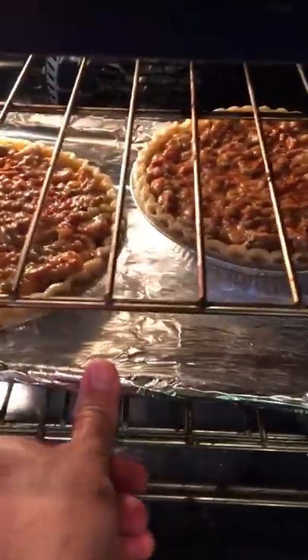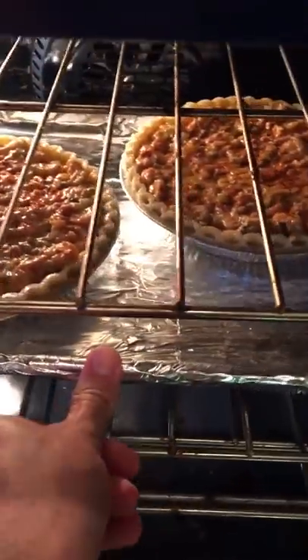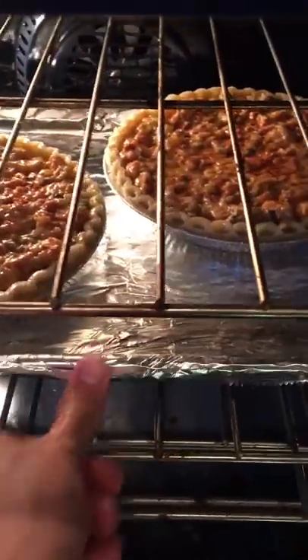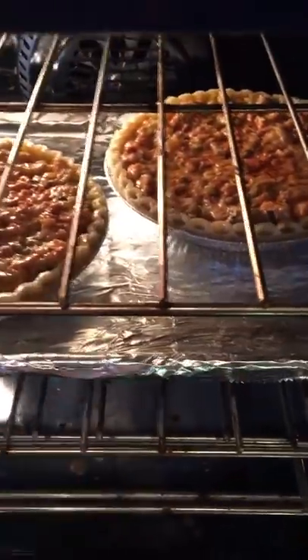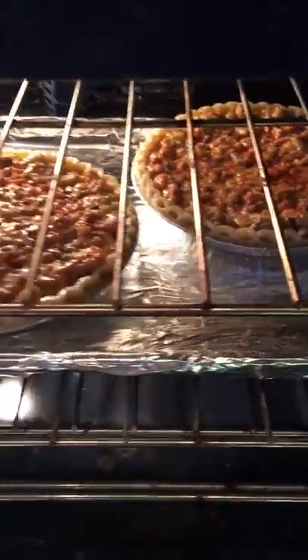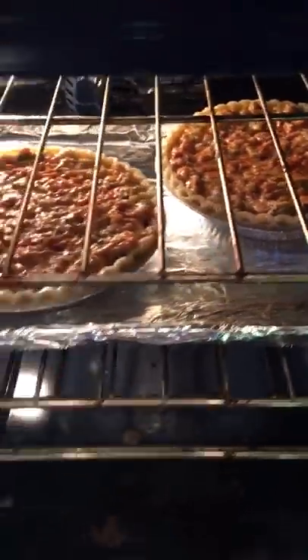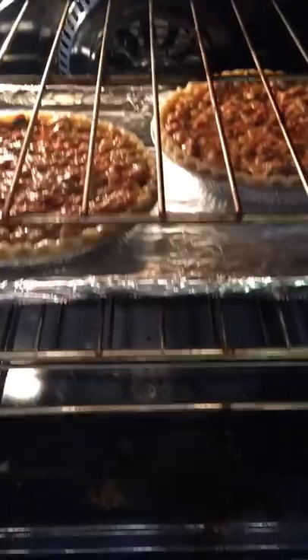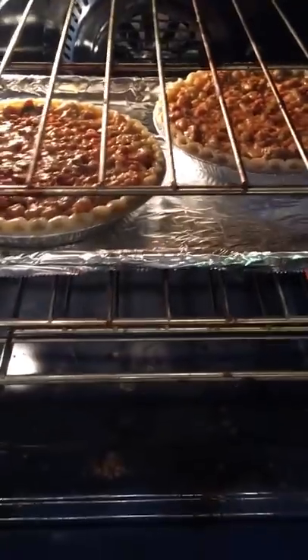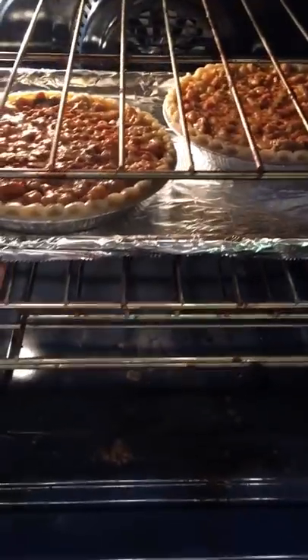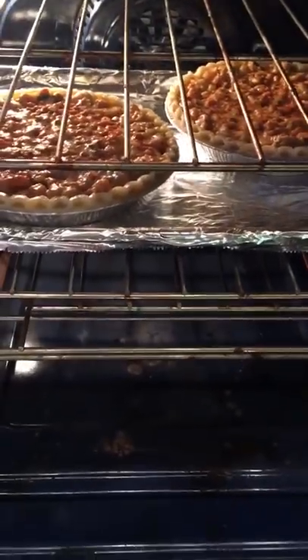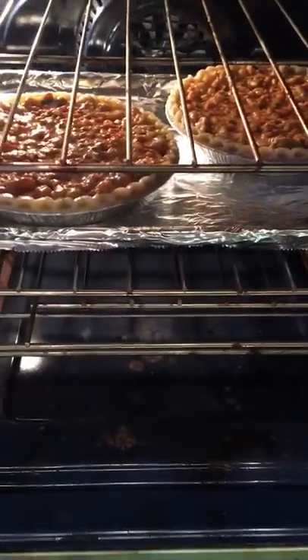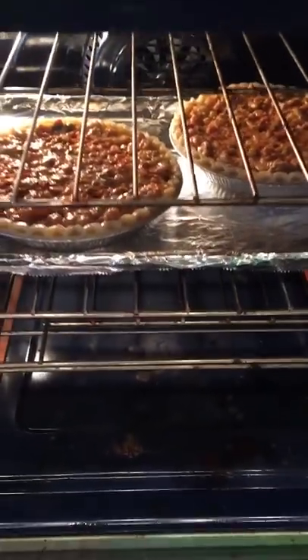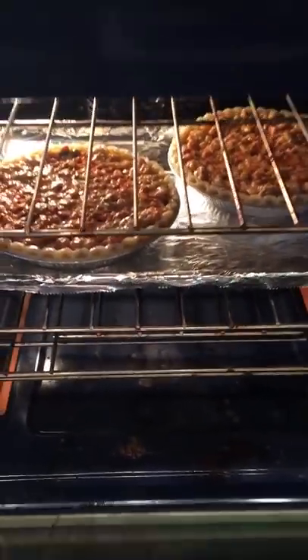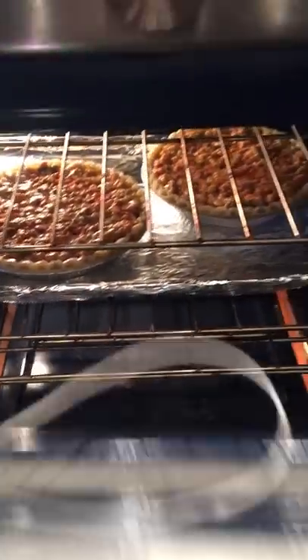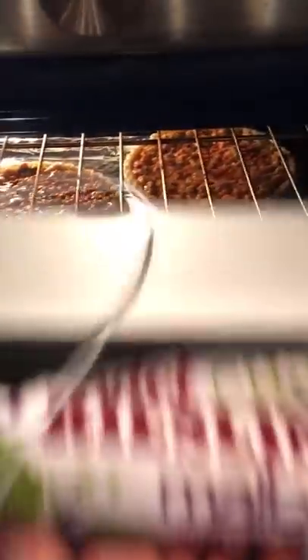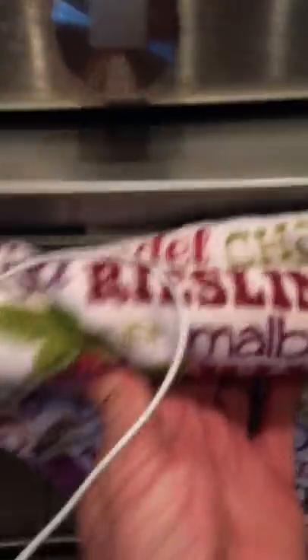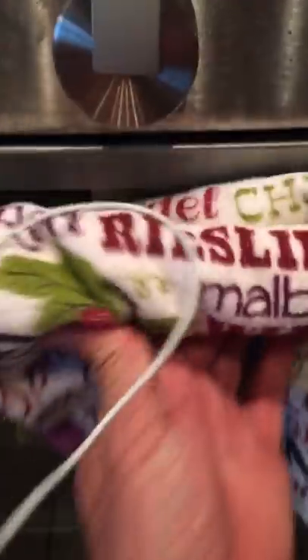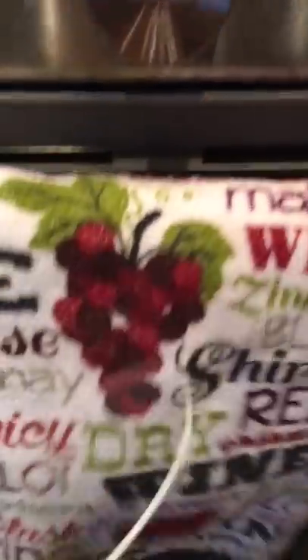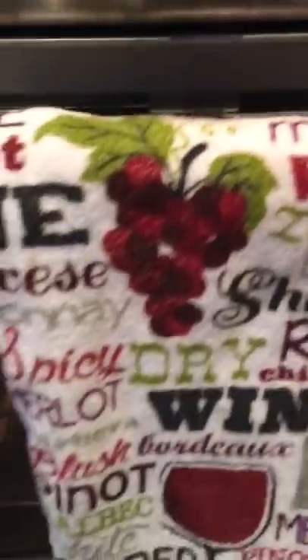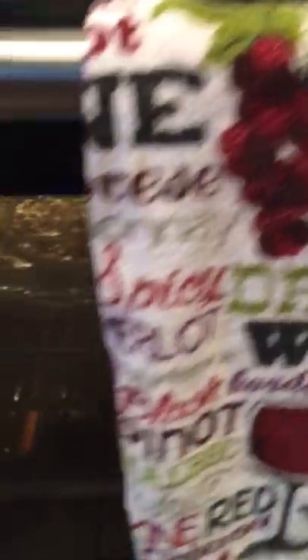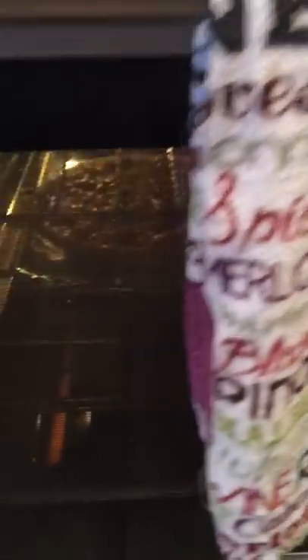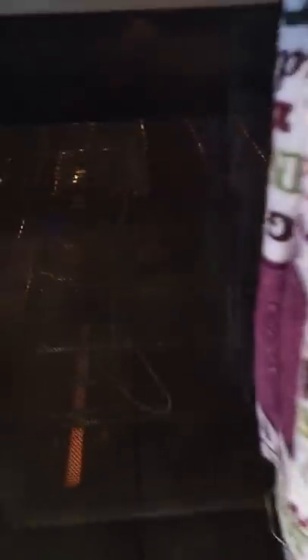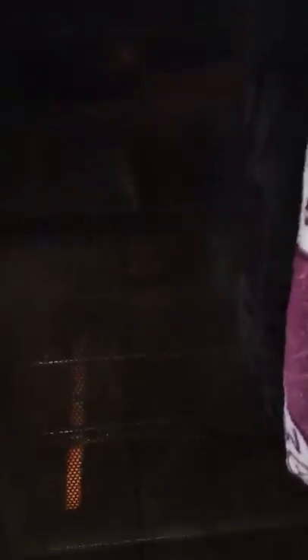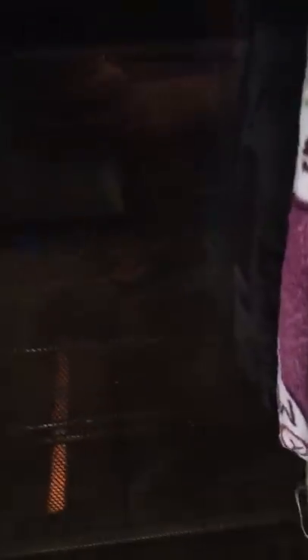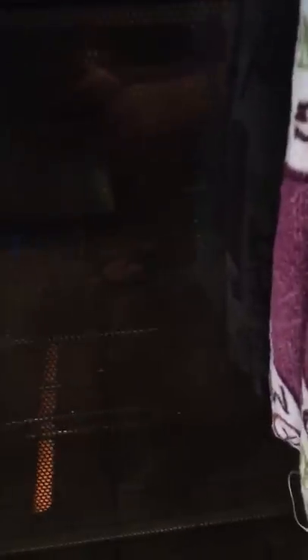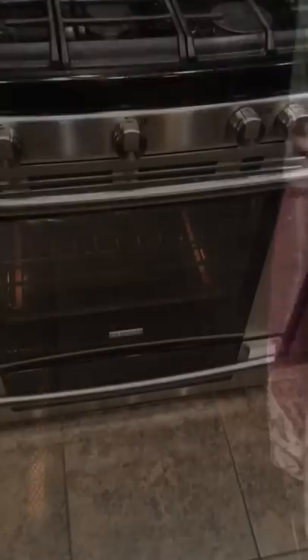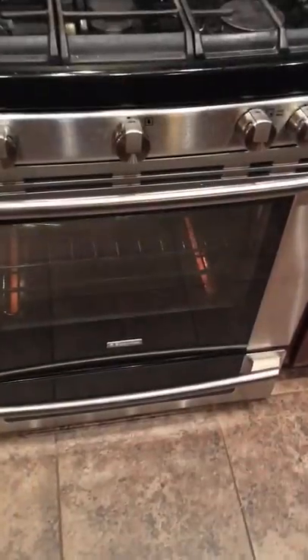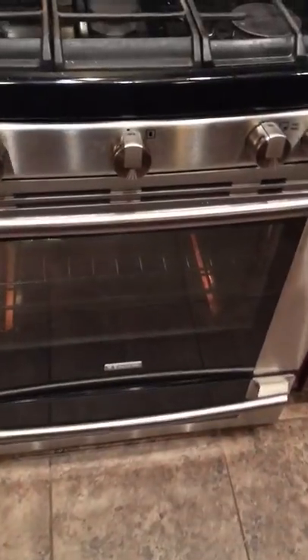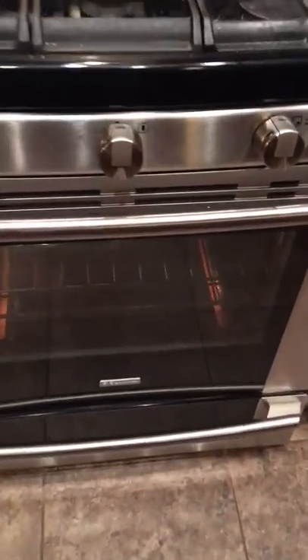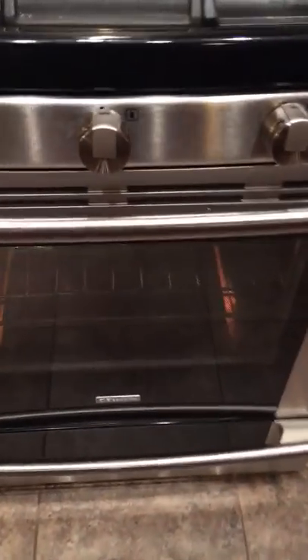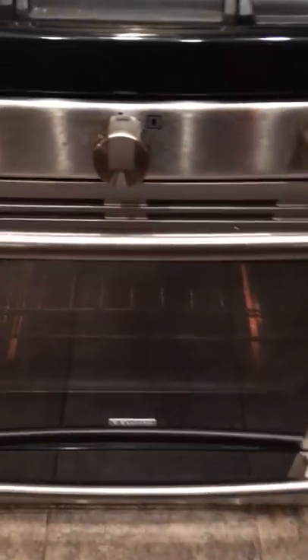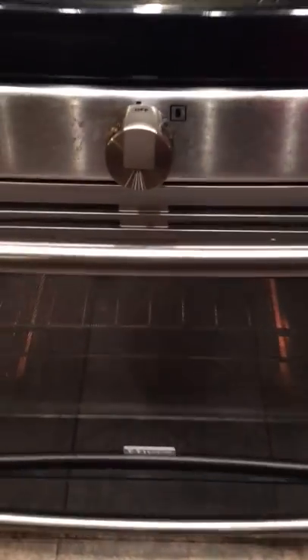We're gonna cook these bad boys for one hour, or until that crust has a light golden color.